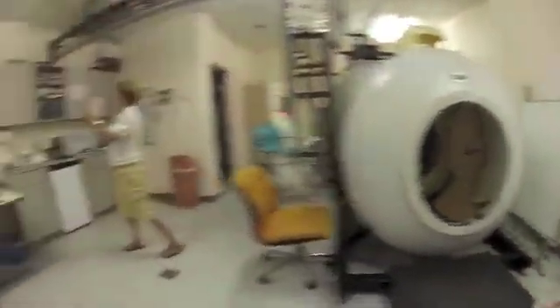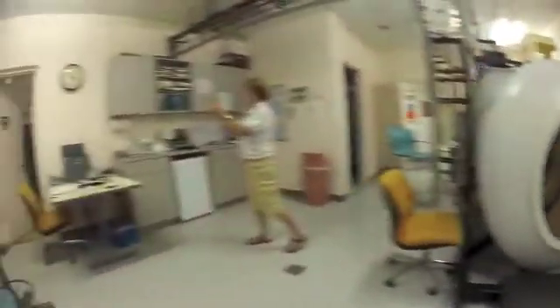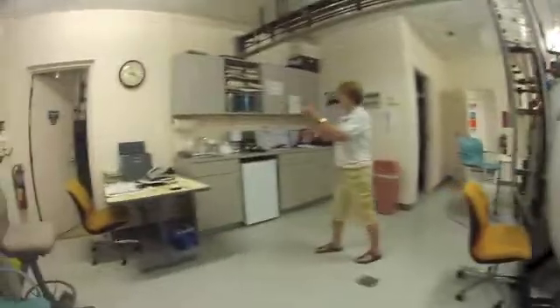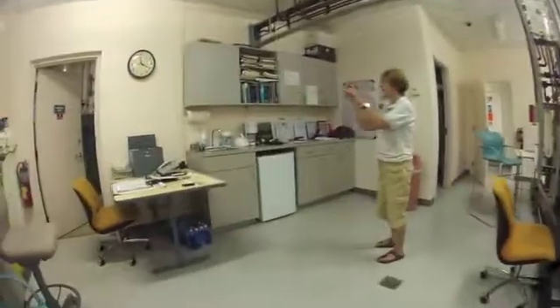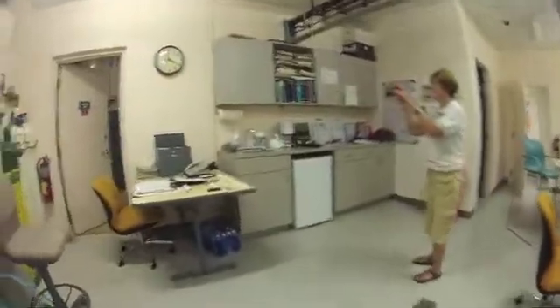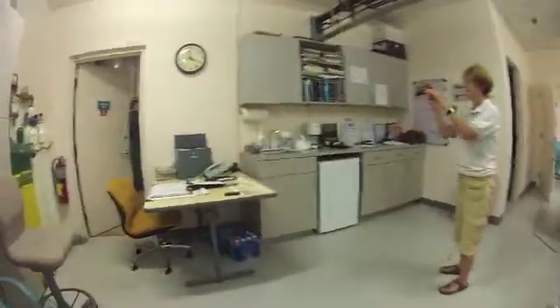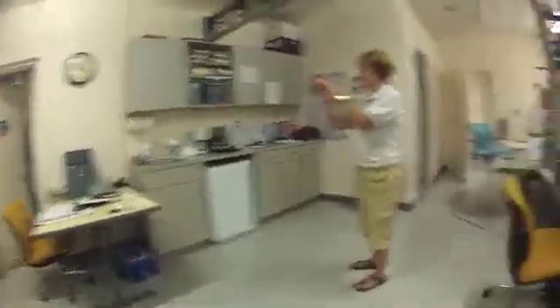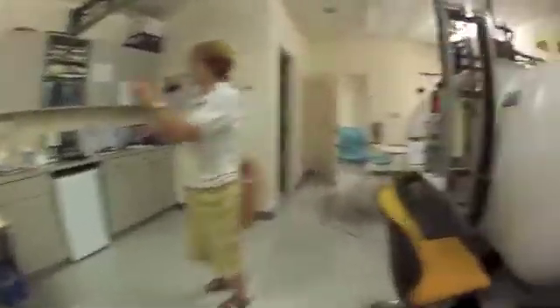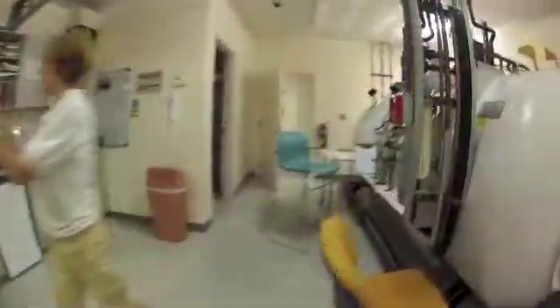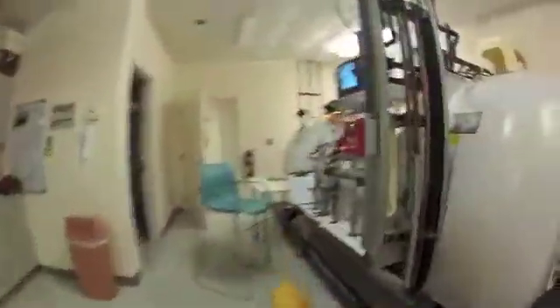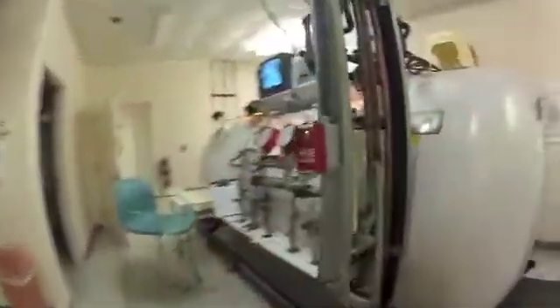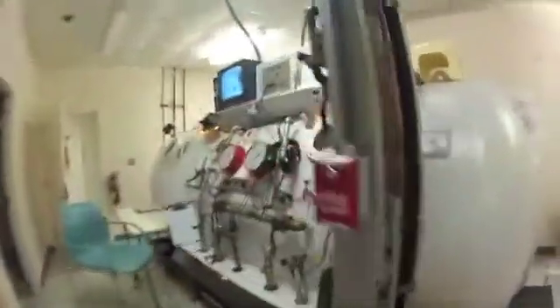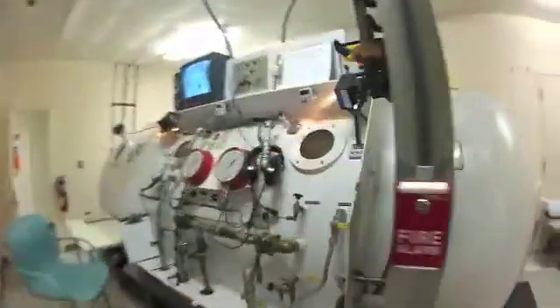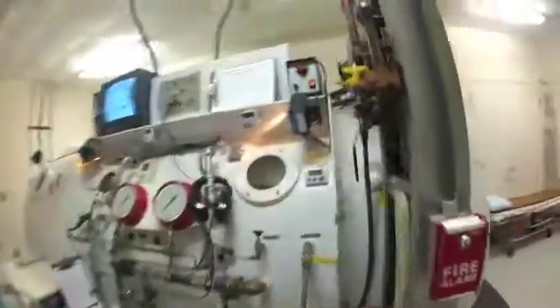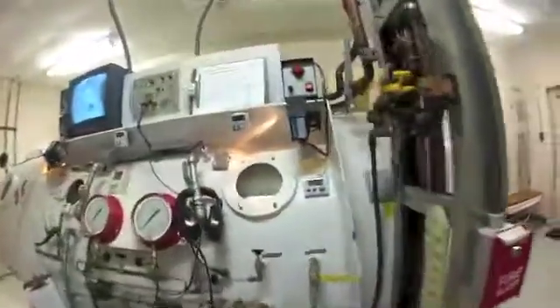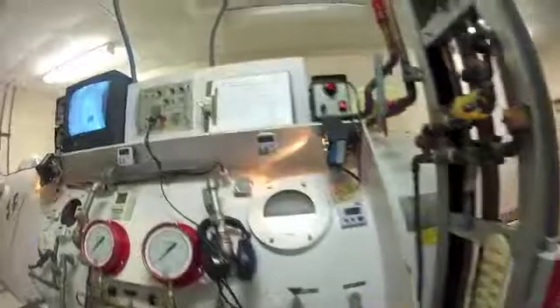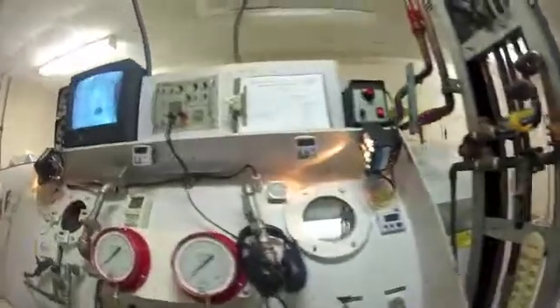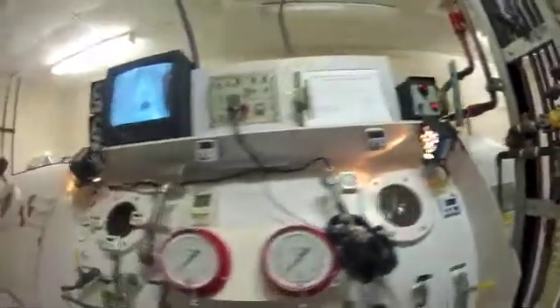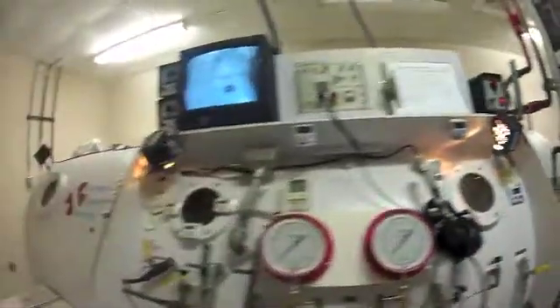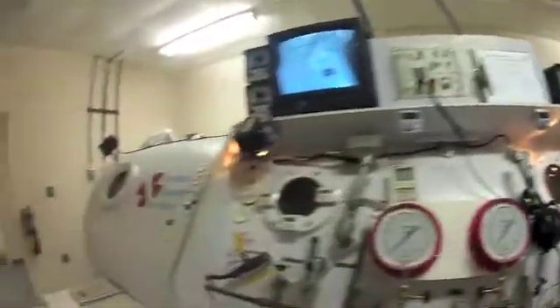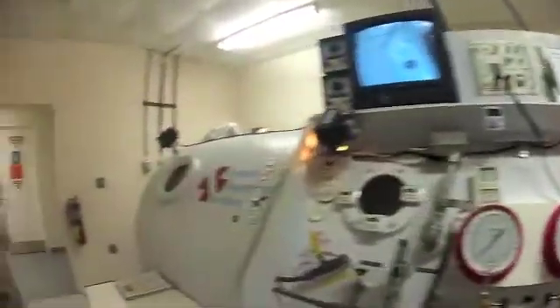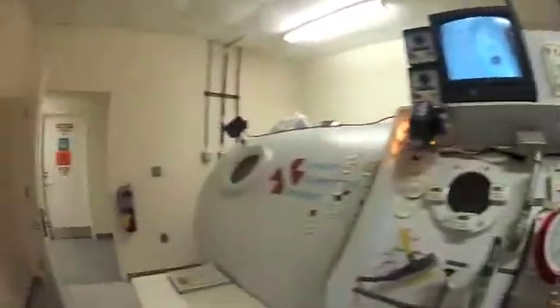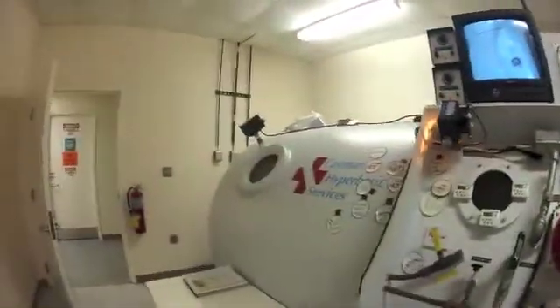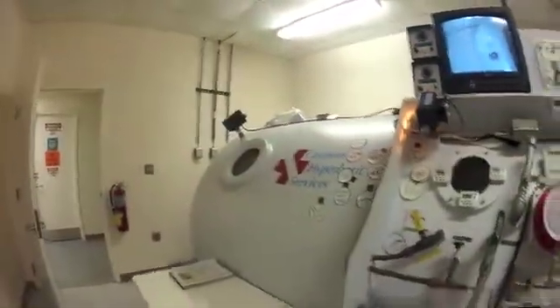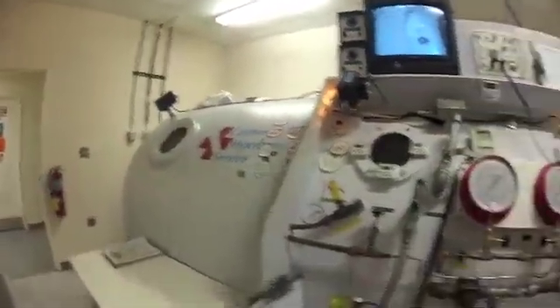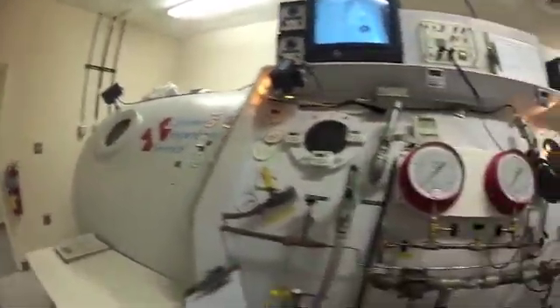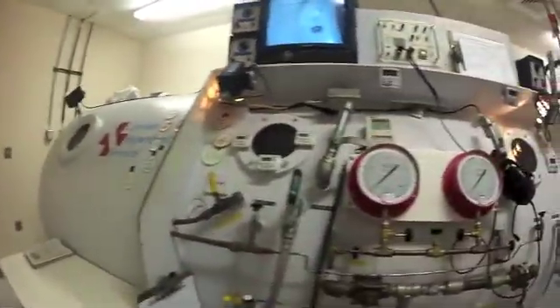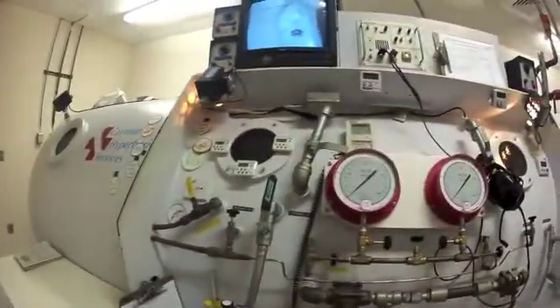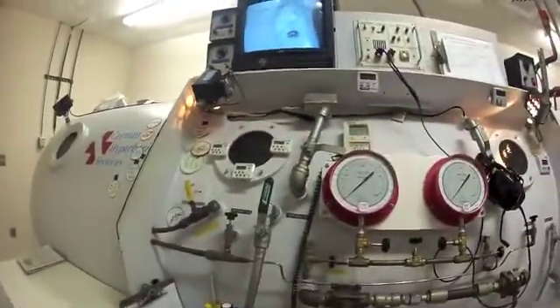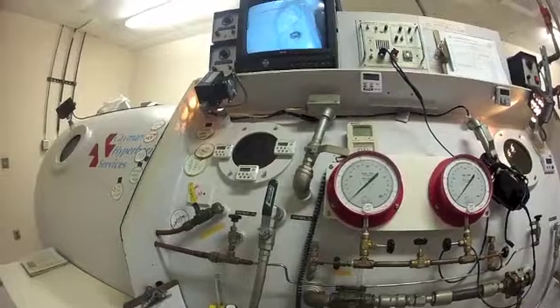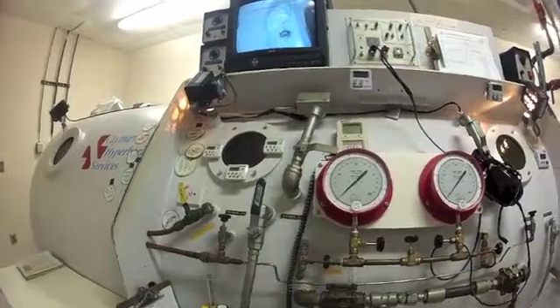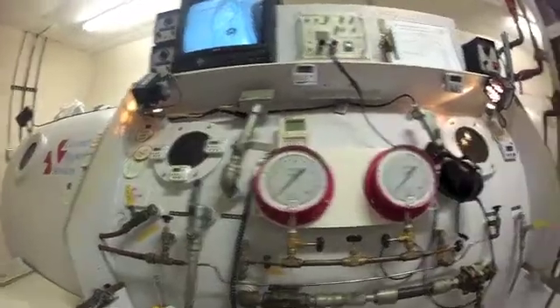The DCS treatment uses HBO Table 60, where the patient goes down to 60 feet, breathes oxygen for 20 minutes, takes a five-minute air break, breathes oxygen for 20 minutes, etc. So that's what we're doing, but today we're doing a medical treatment.